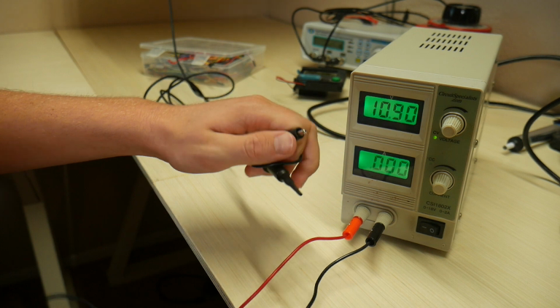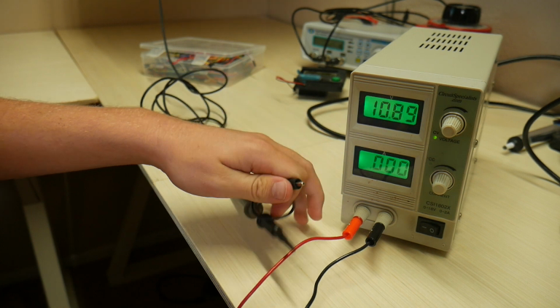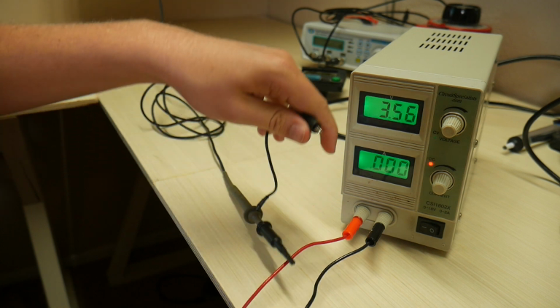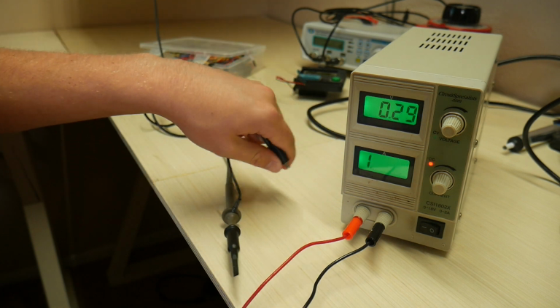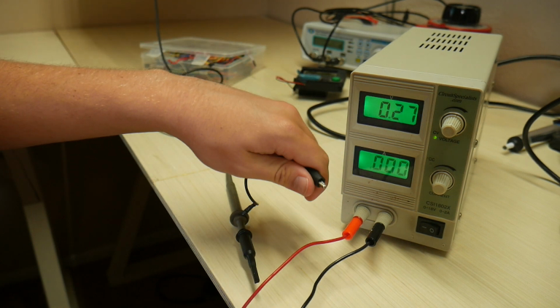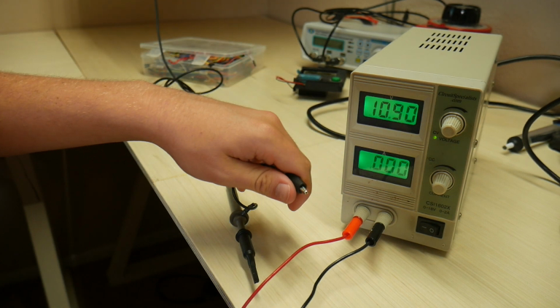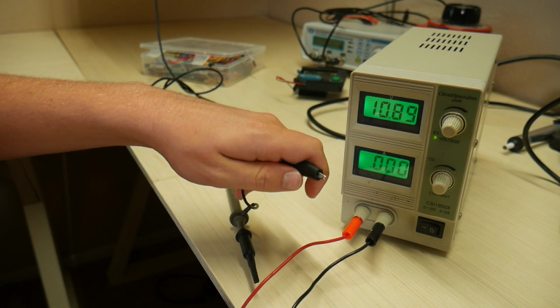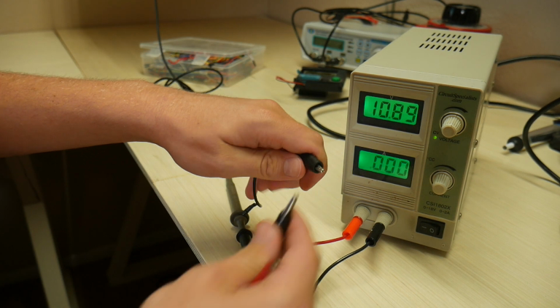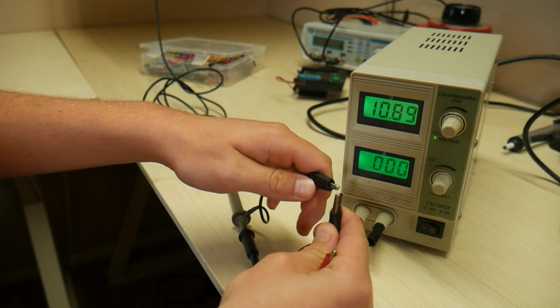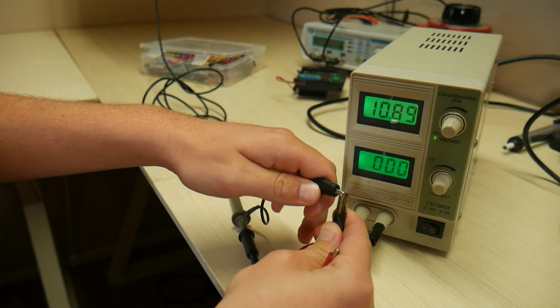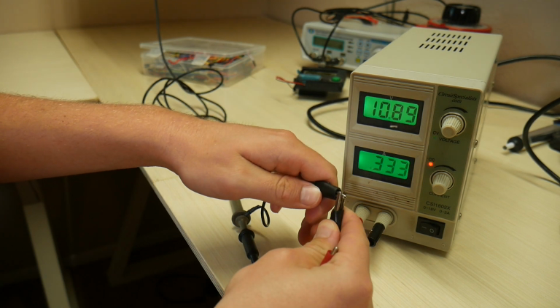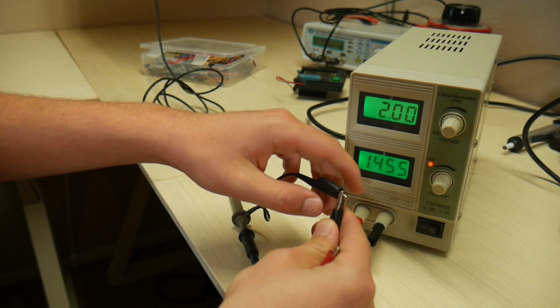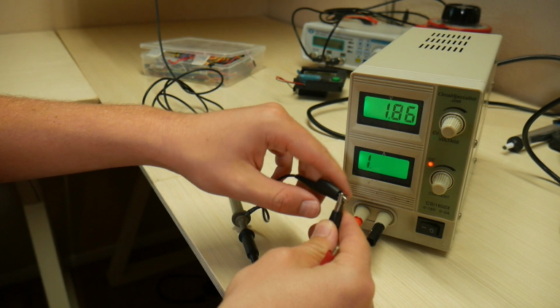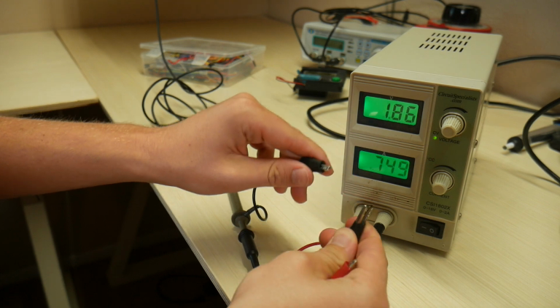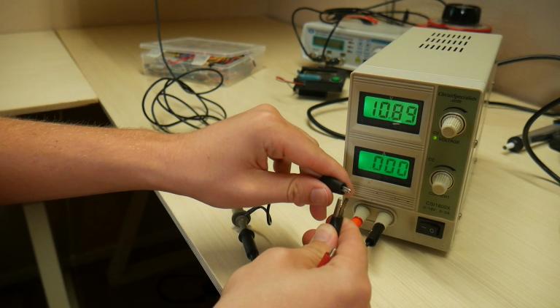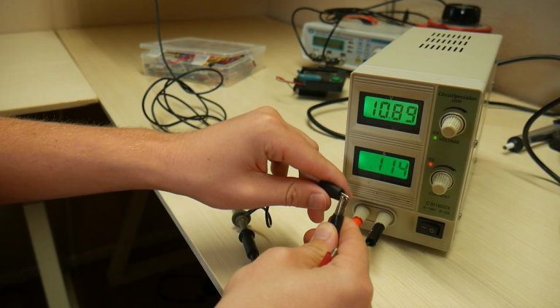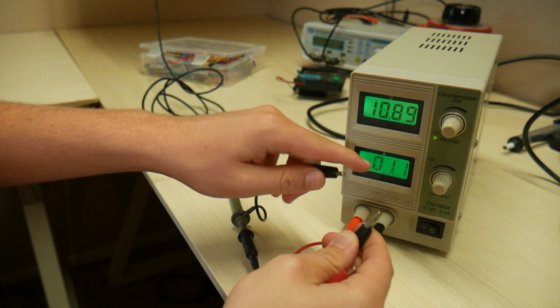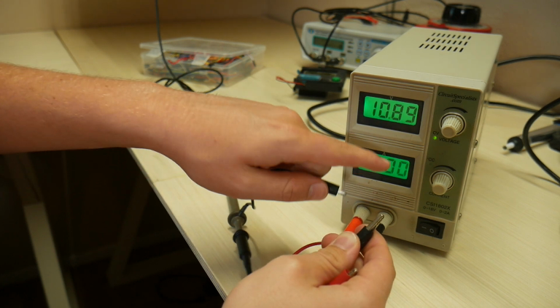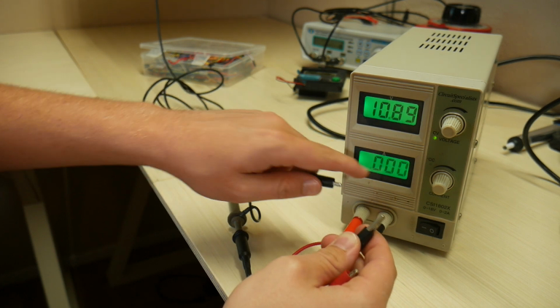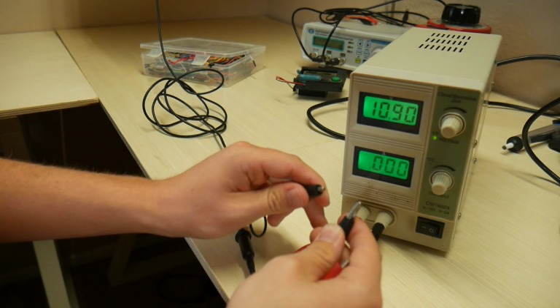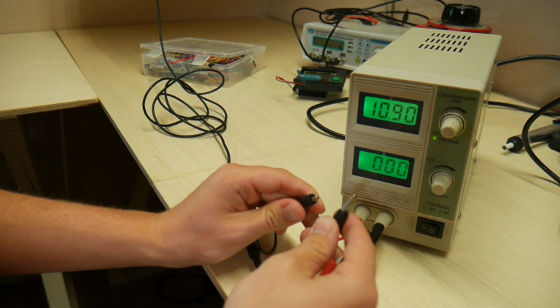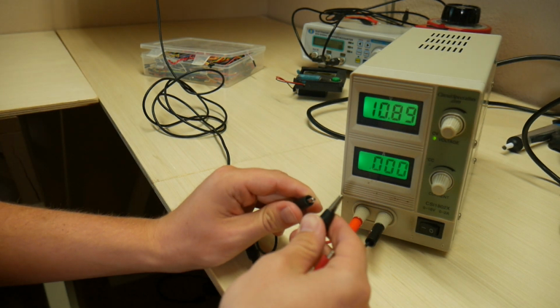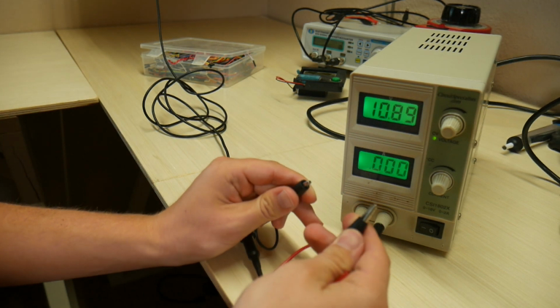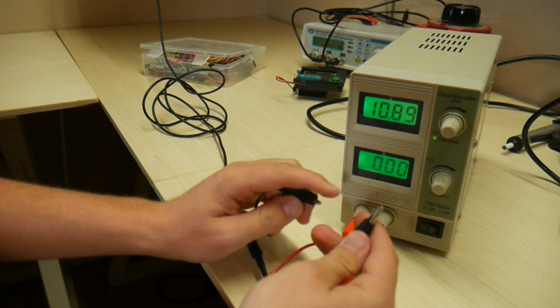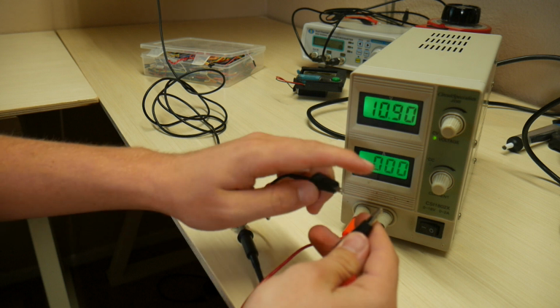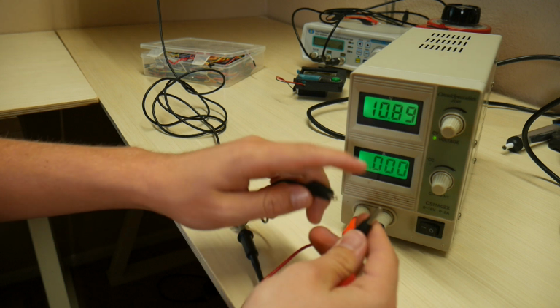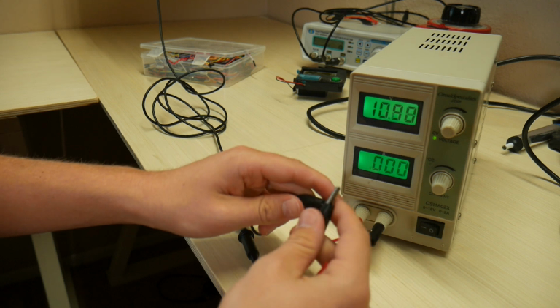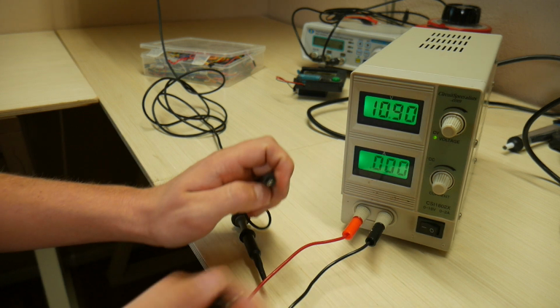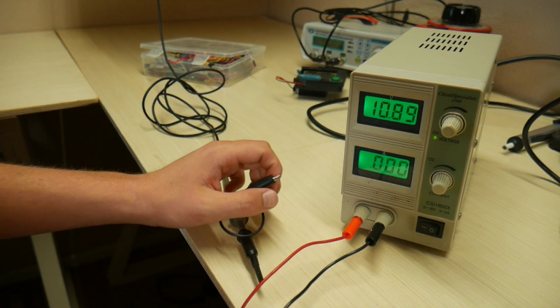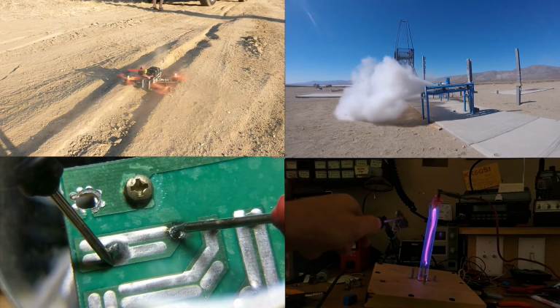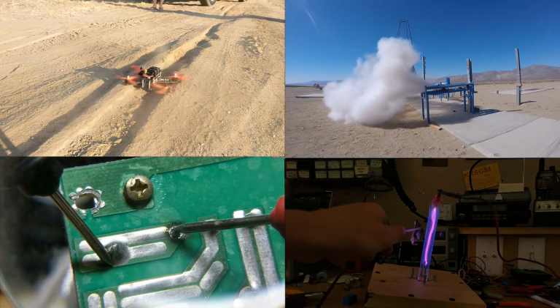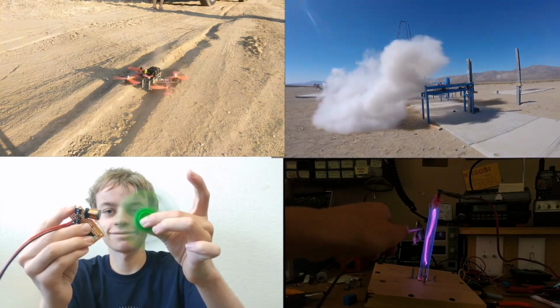So I want to connect my oscilloscope to earth ground as well. Well, if you see, when I do that, it causes problems. It causes a short, because there's current flowing from this probe to this probe.